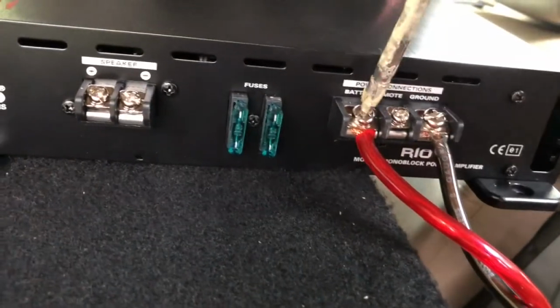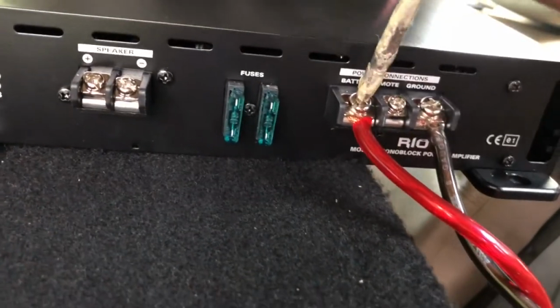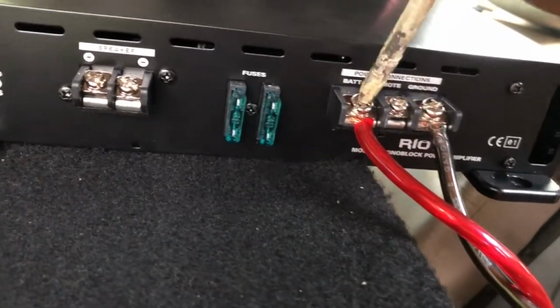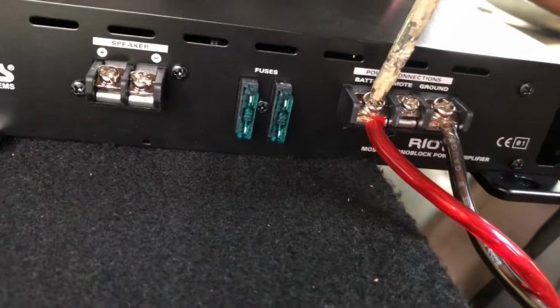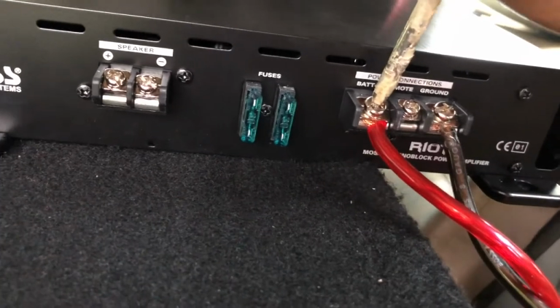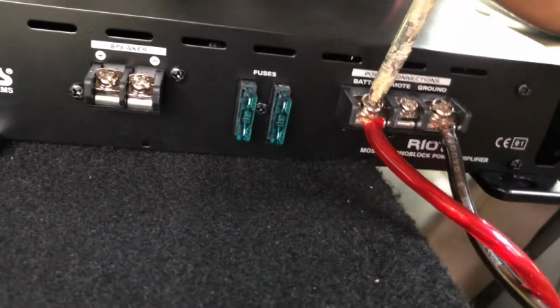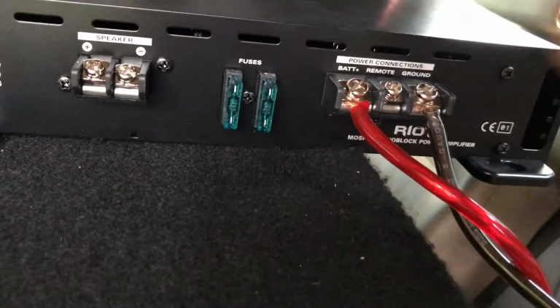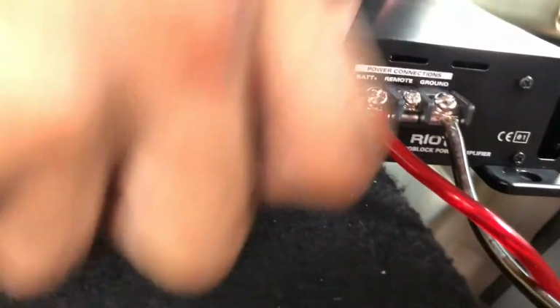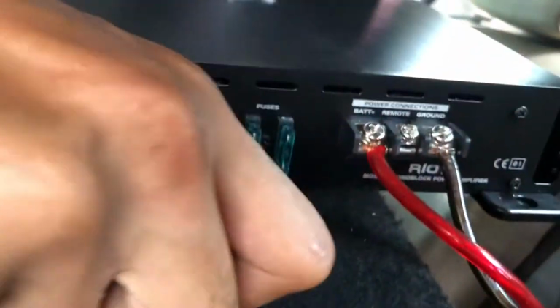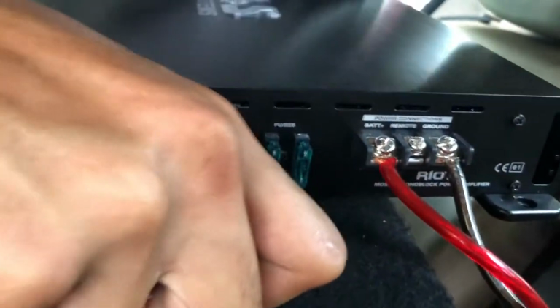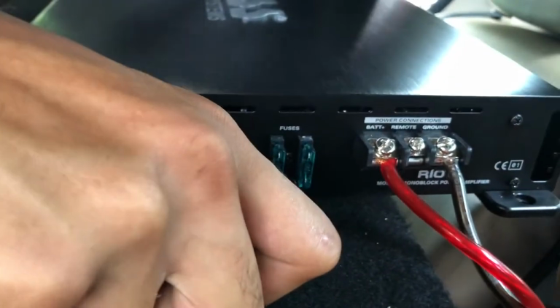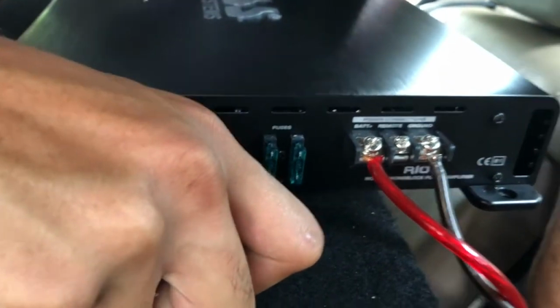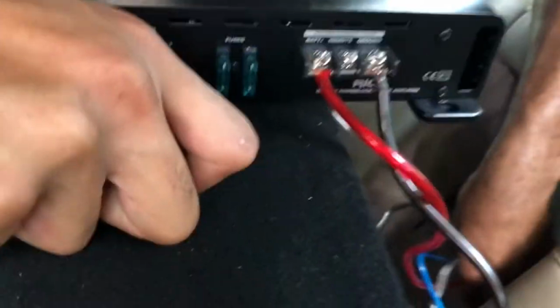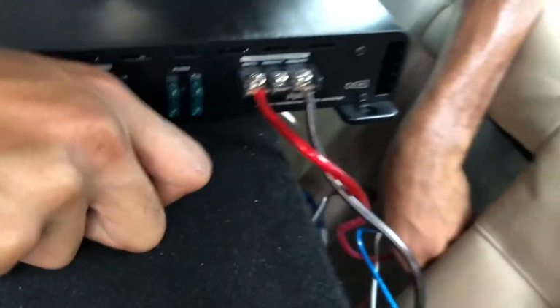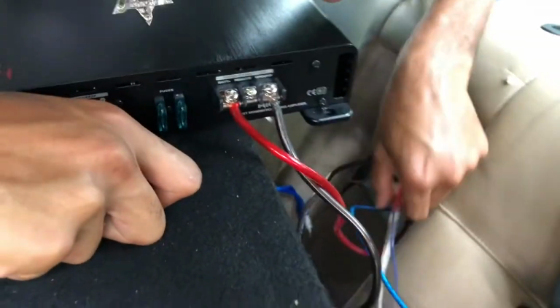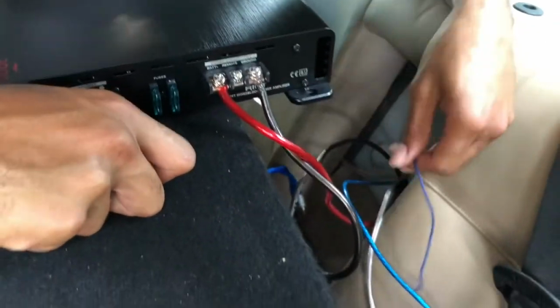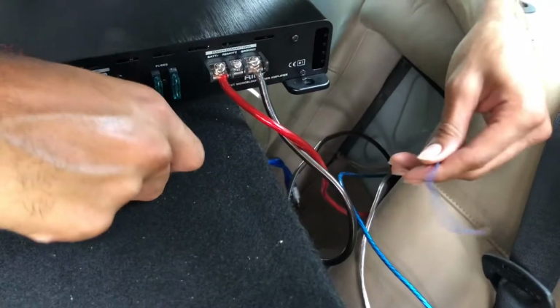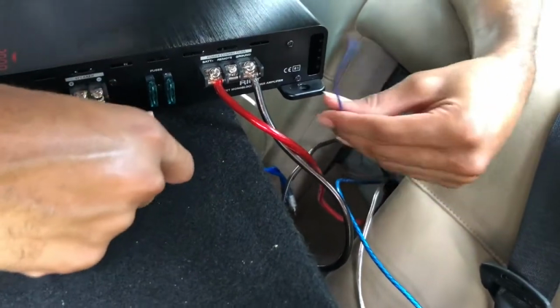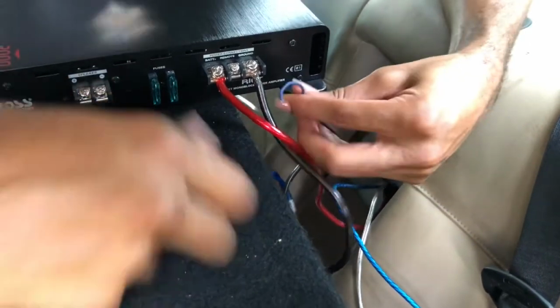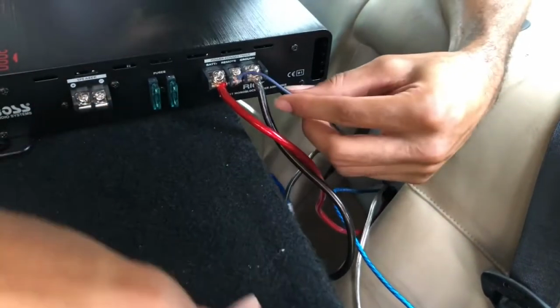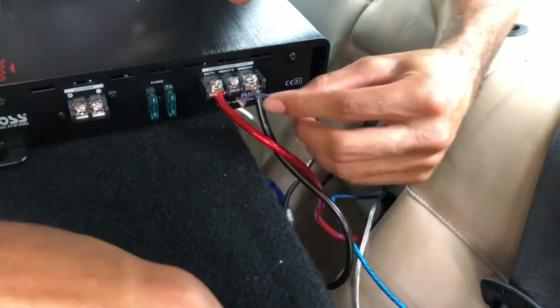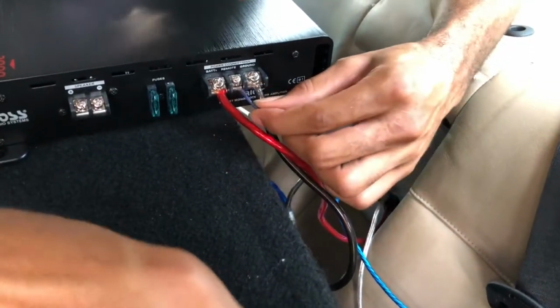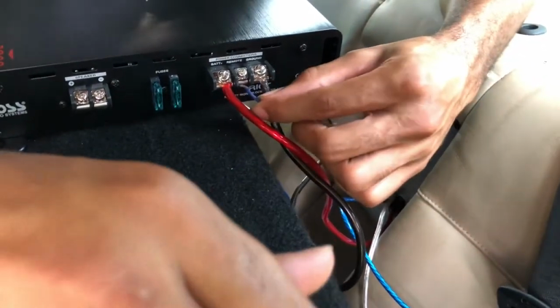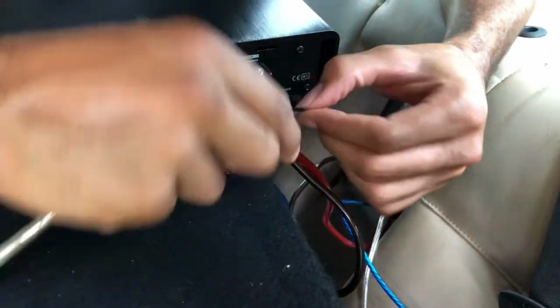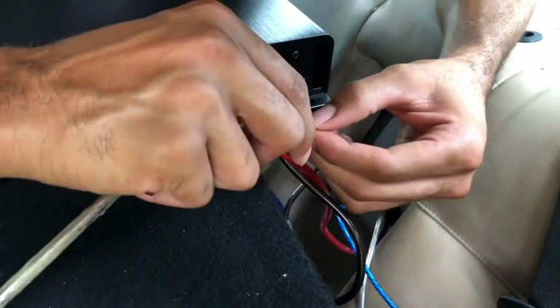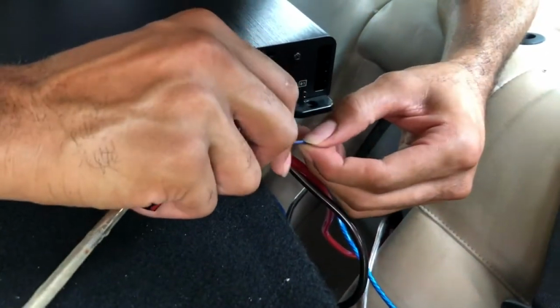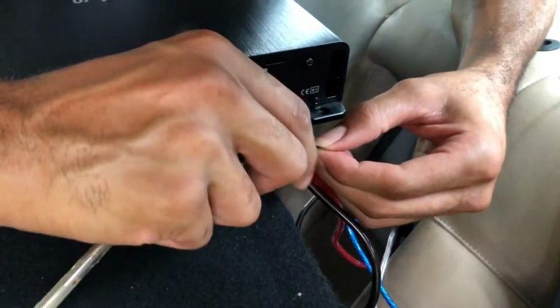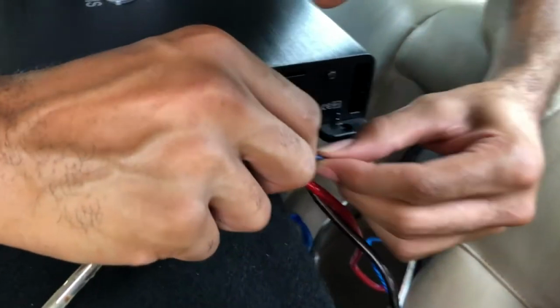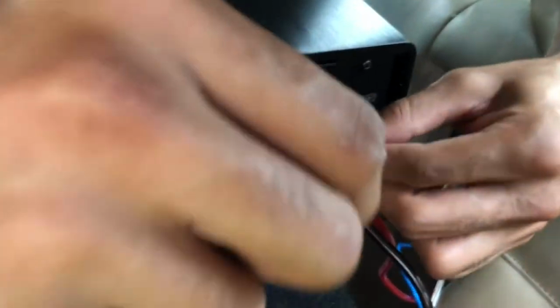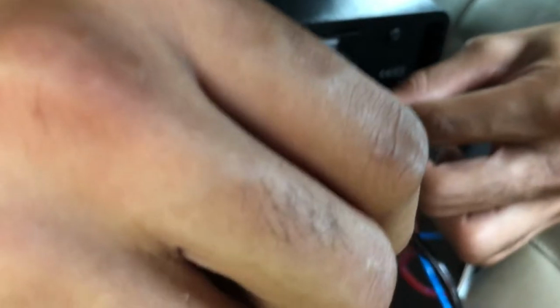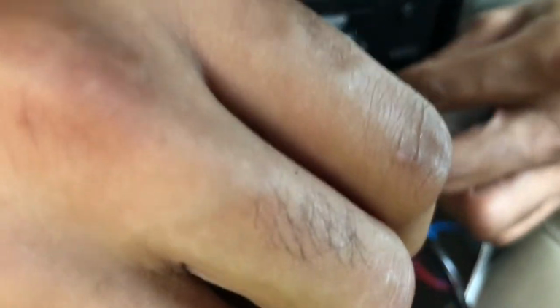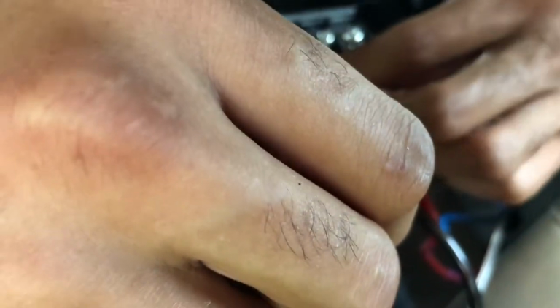You always want to make sure your power cord is real tight. Then we got your REM remote wire turn-on lead — straight to the radio, tells it to turn on. Excuse my language.